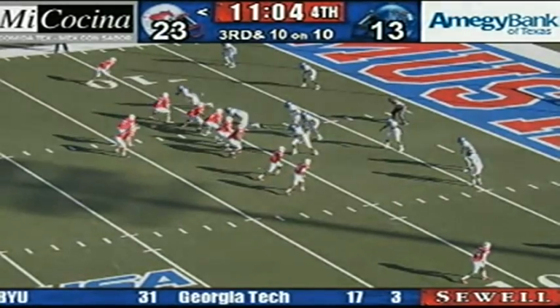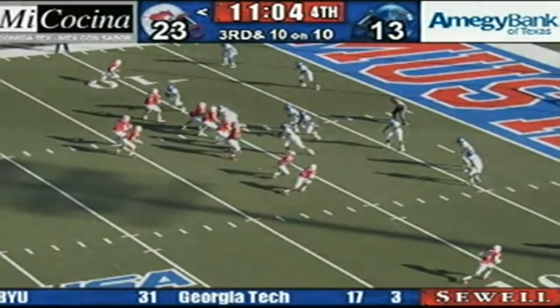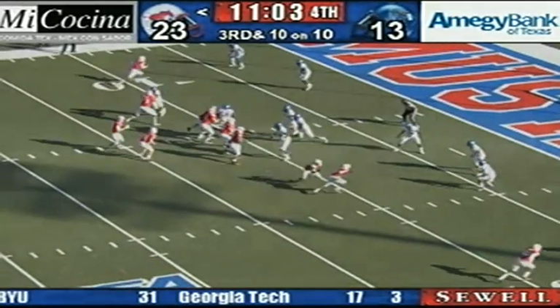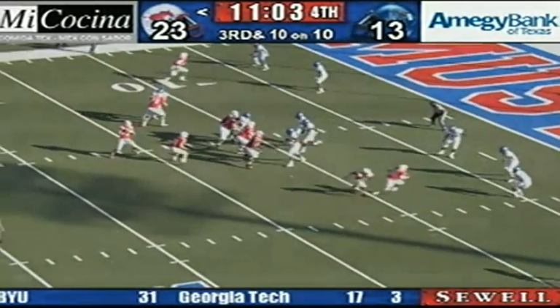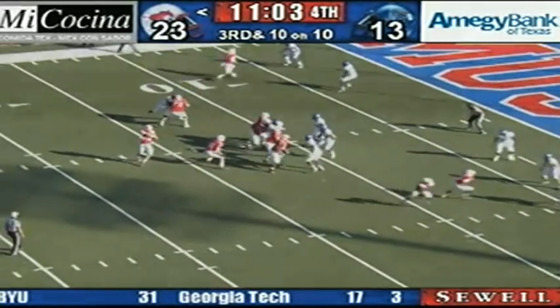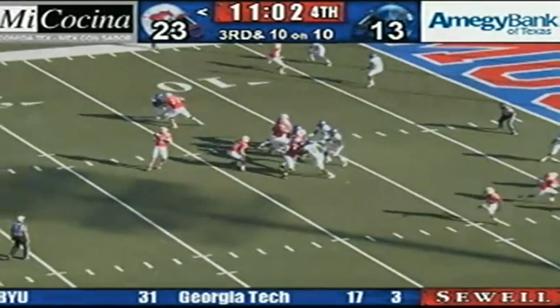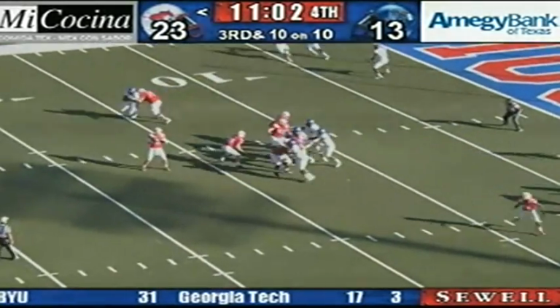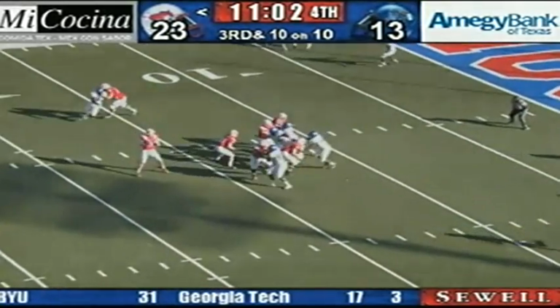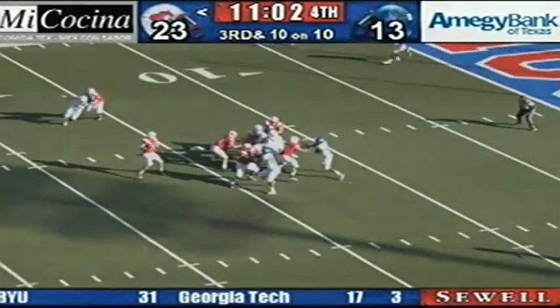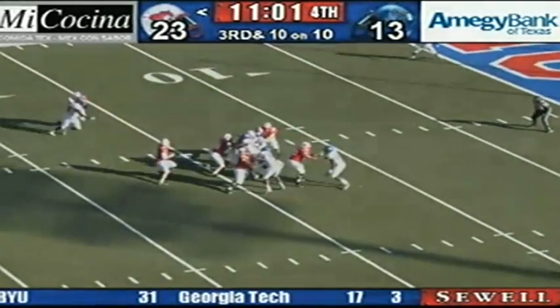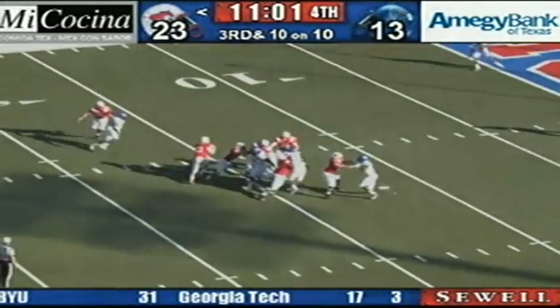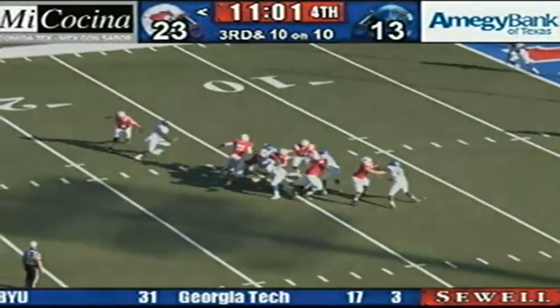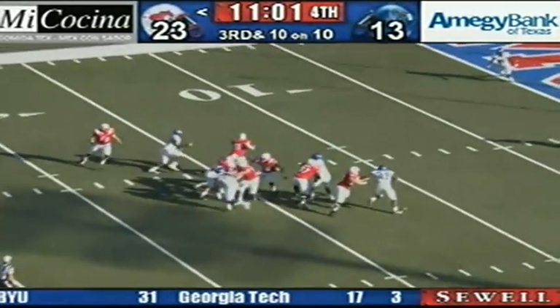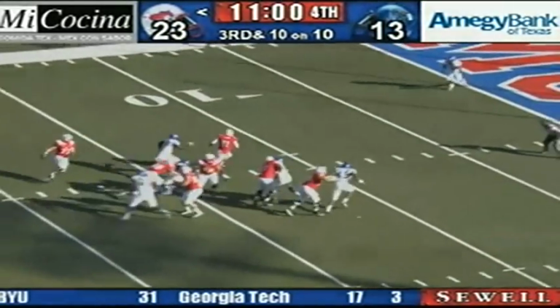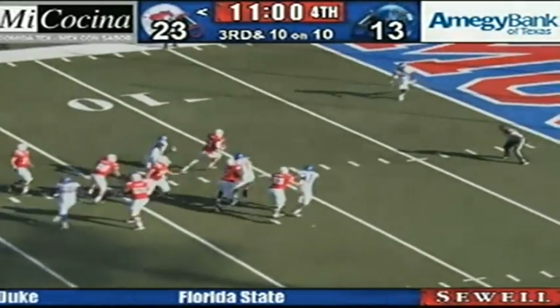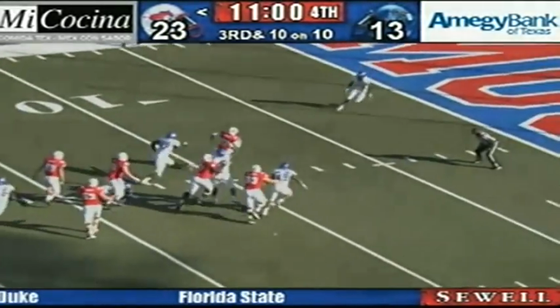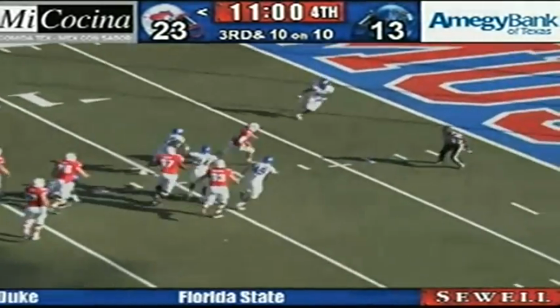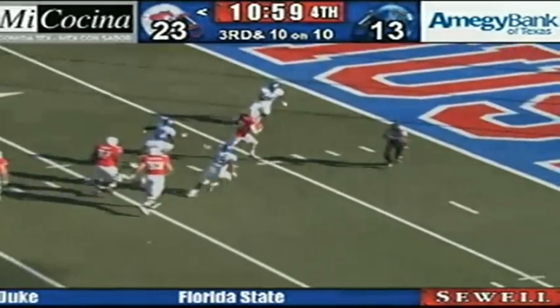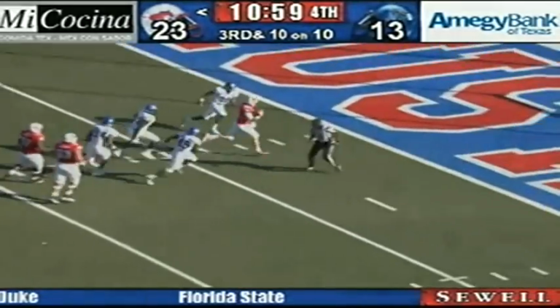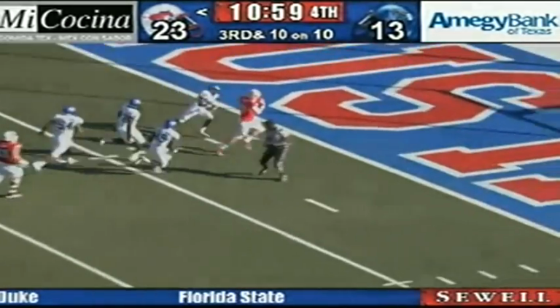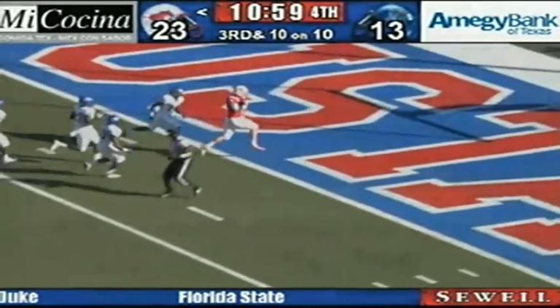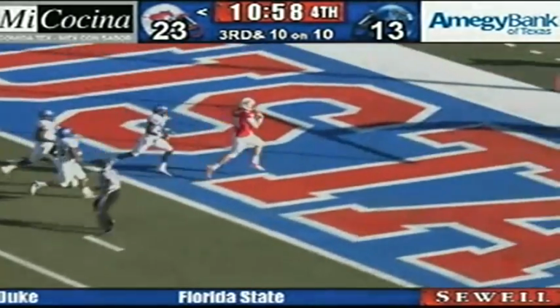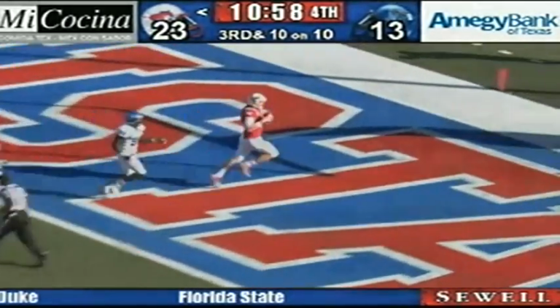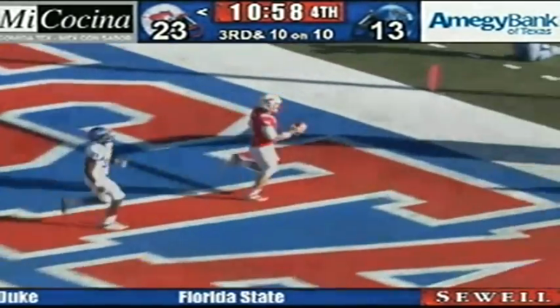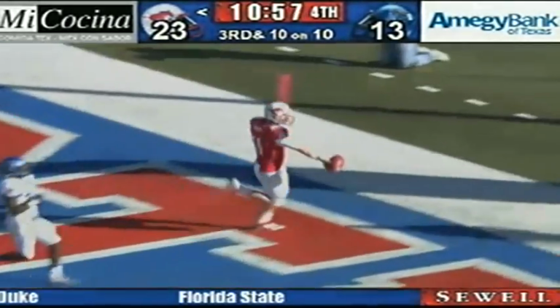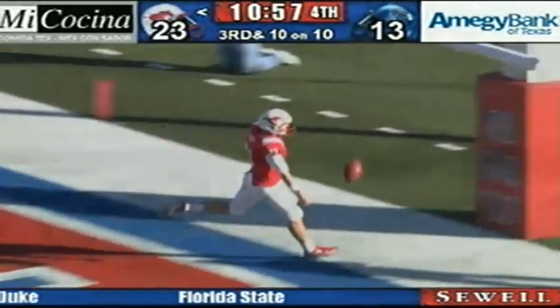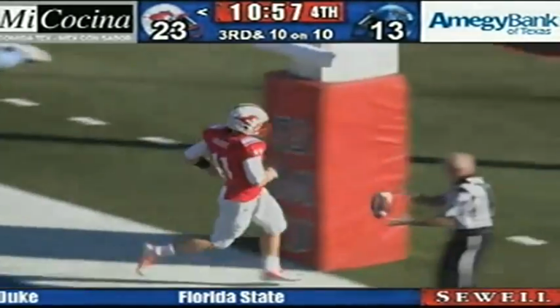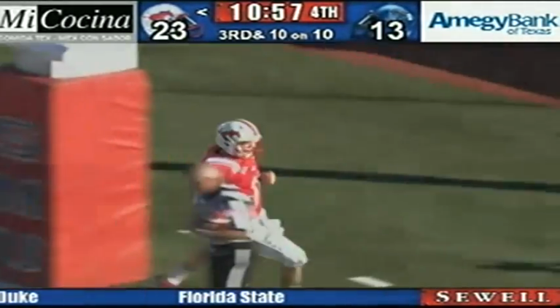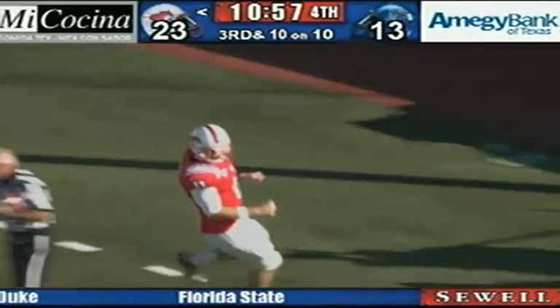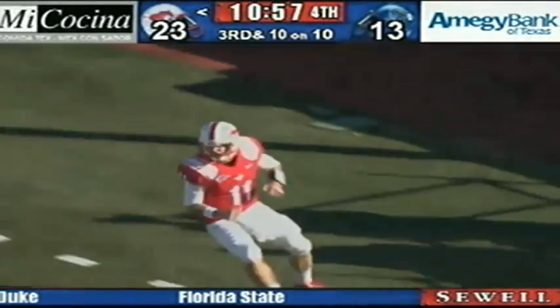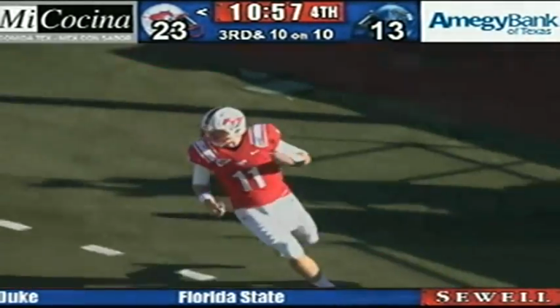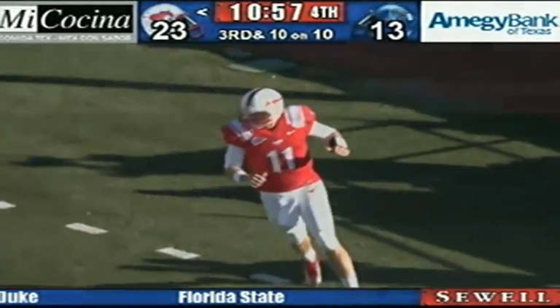Blitz look coming from Memphis, and they'll bring 5, and it's washed up, and here goes Garrett Gilbert up the middle to the 5 — second touchdown today for the QB!